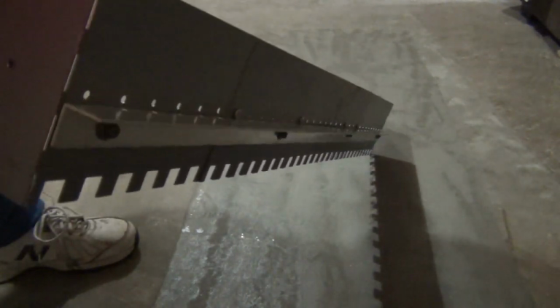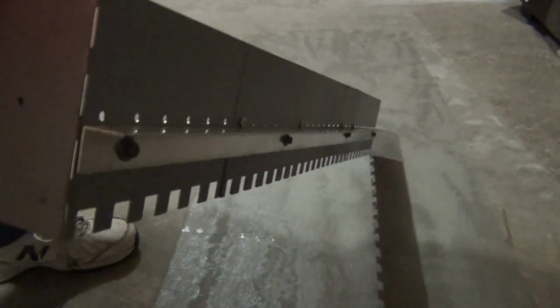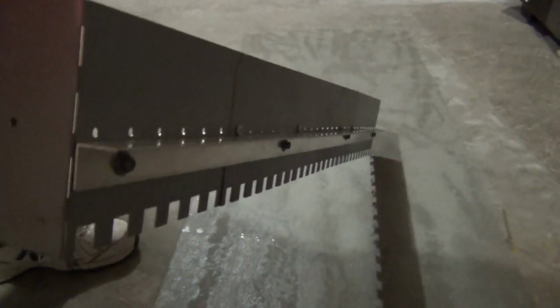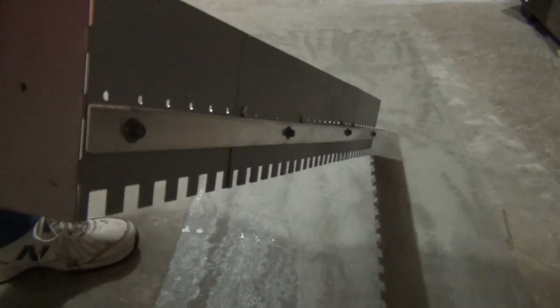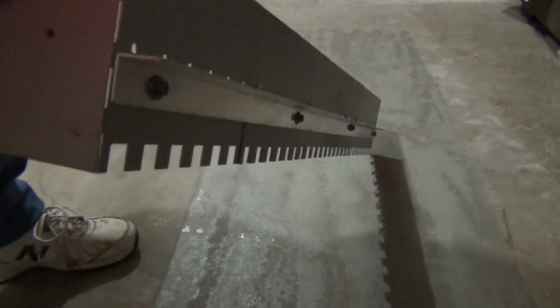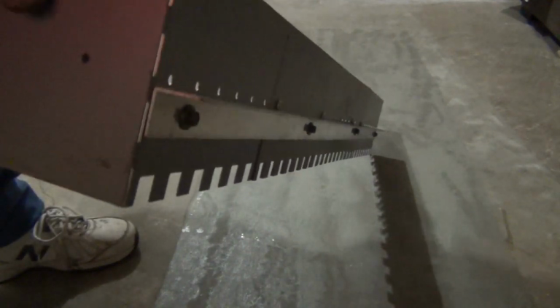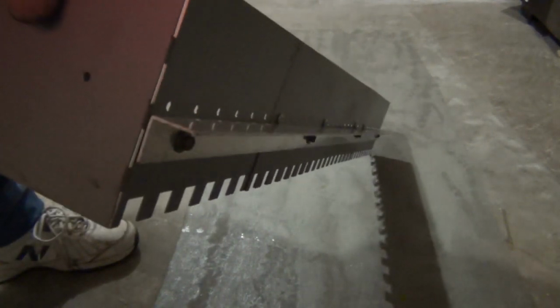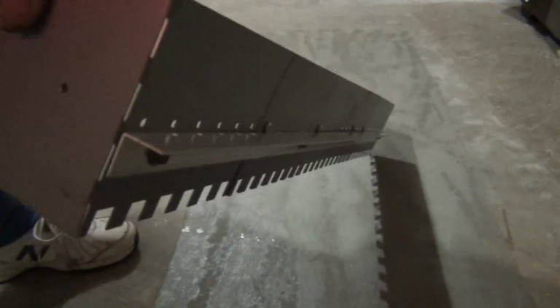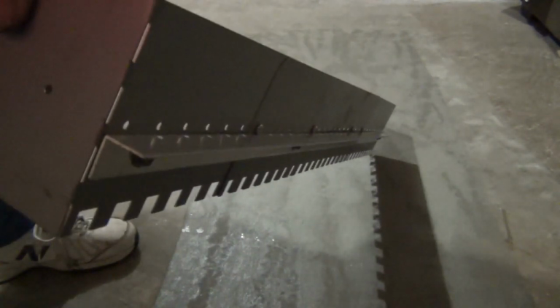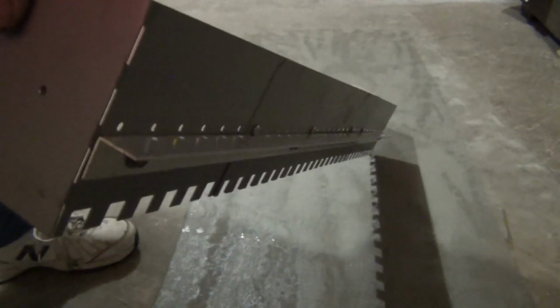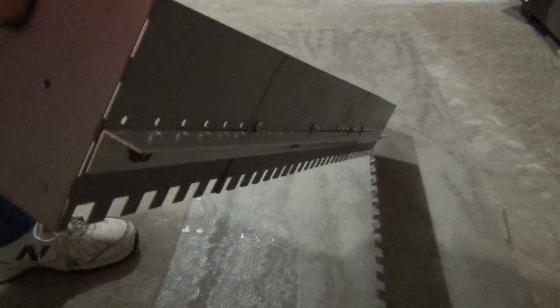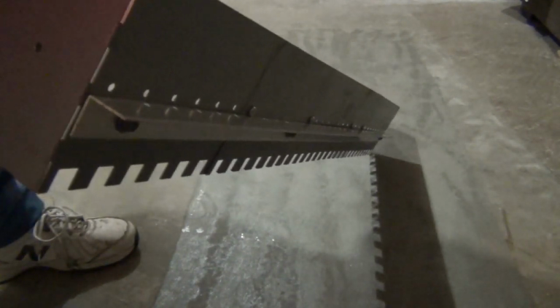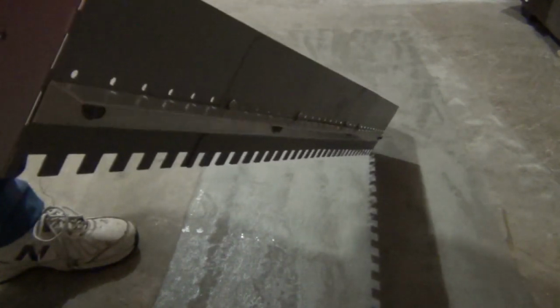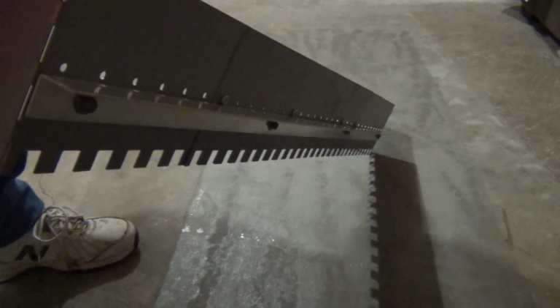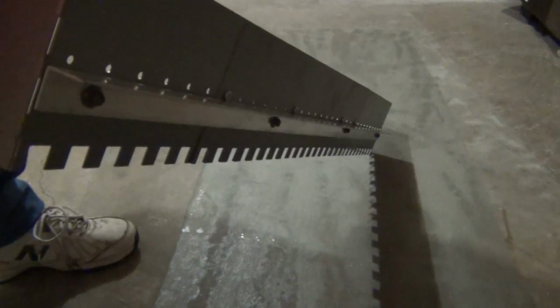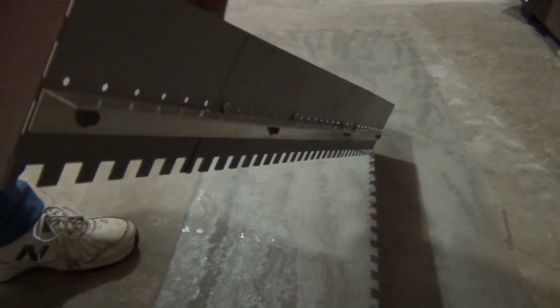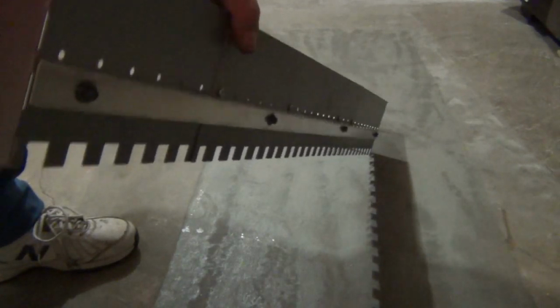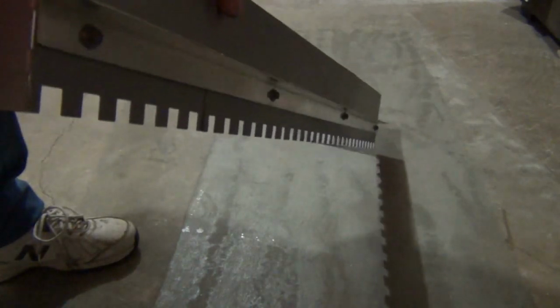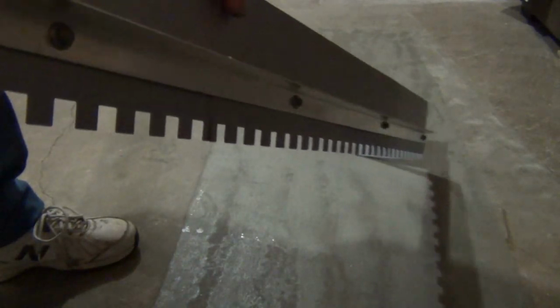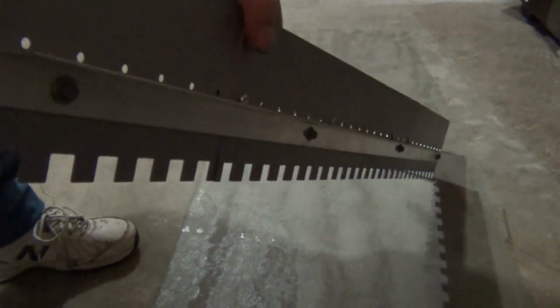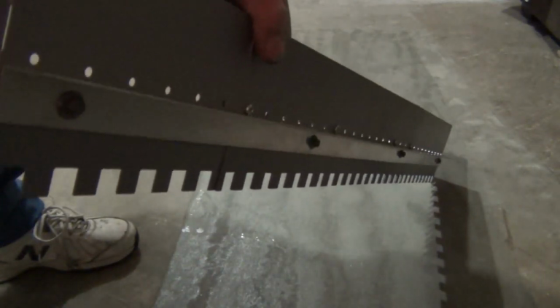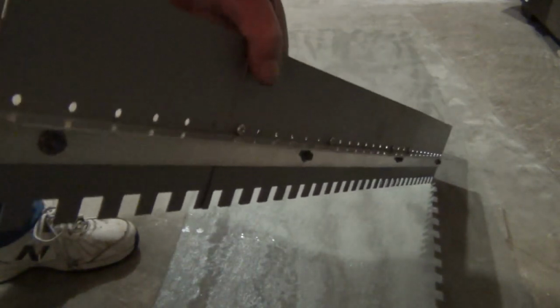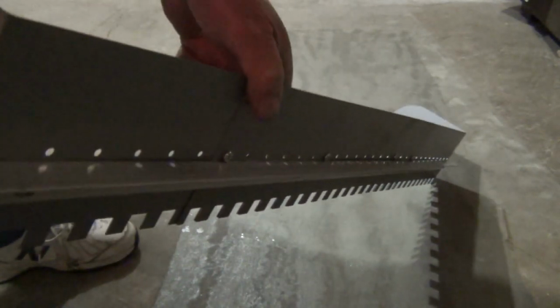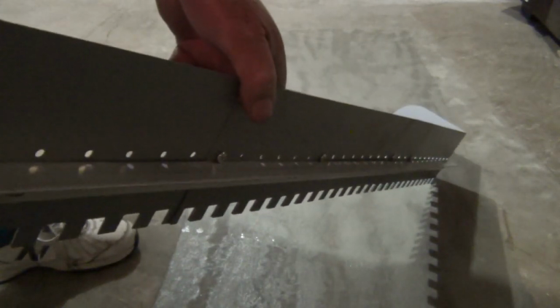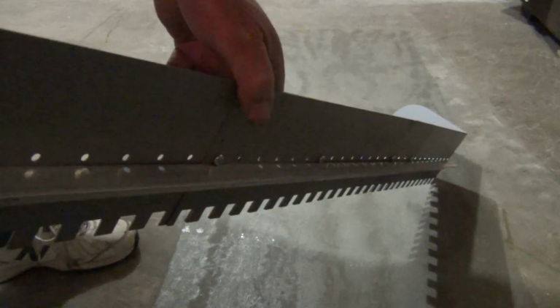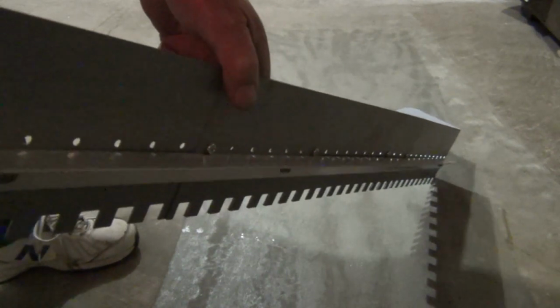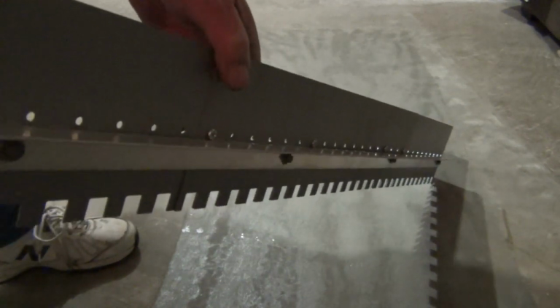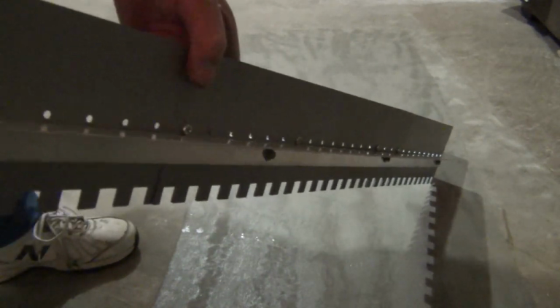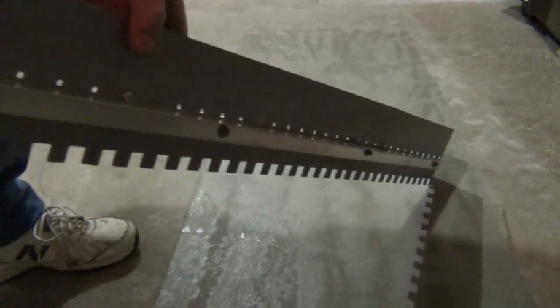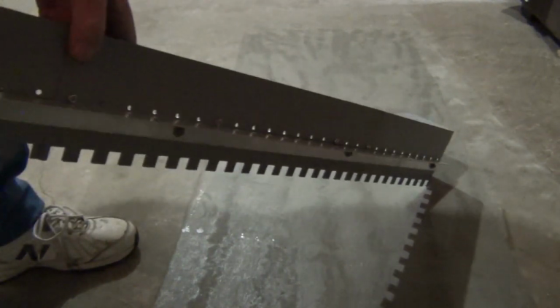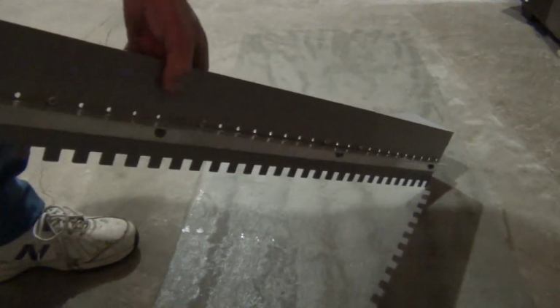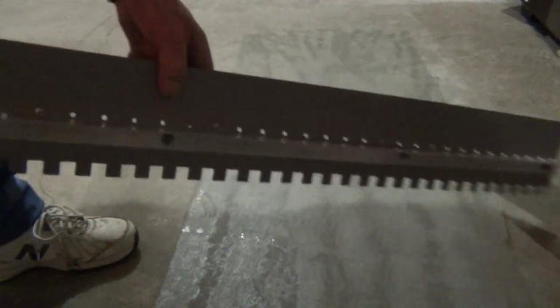I've set this spreader for 1 metre long. As you can imagine, once you get that long it's going to be rather flimsy, so I've tech-screwed an aluminium angle to the blade, which makes it much easier to handle.